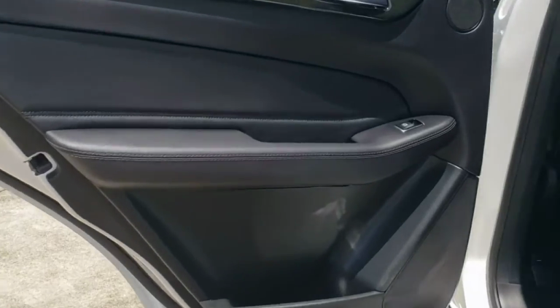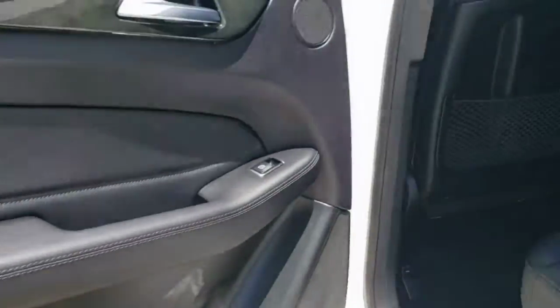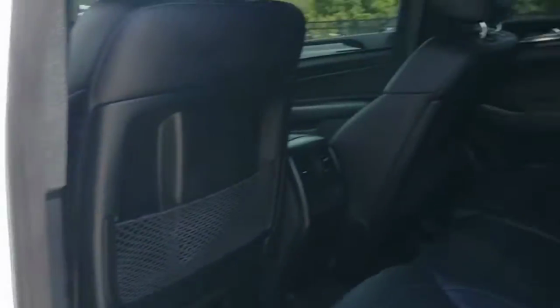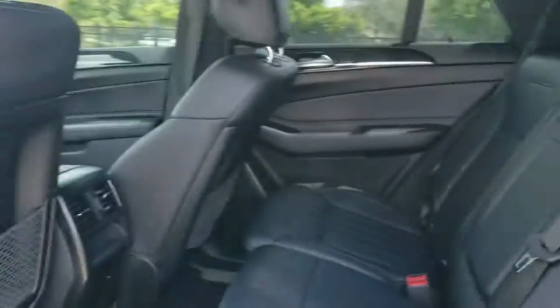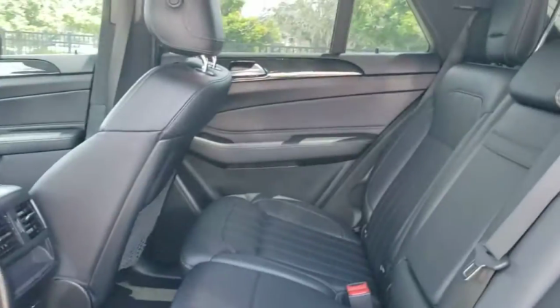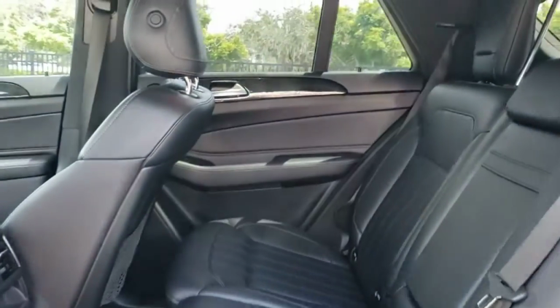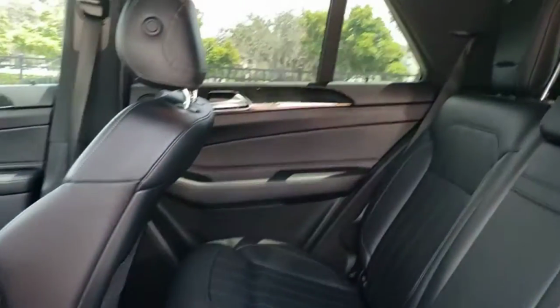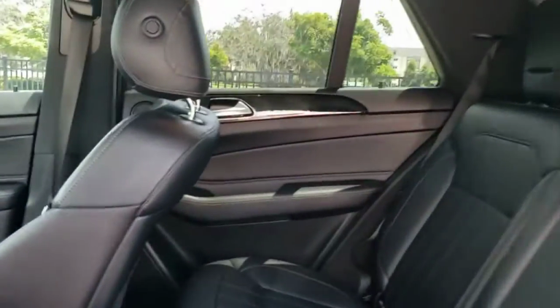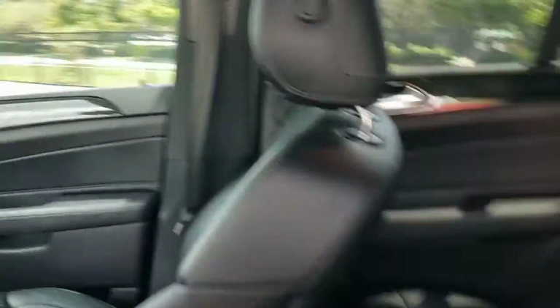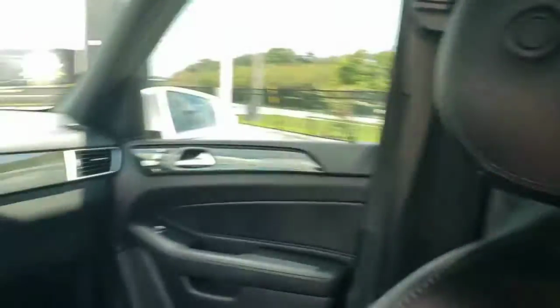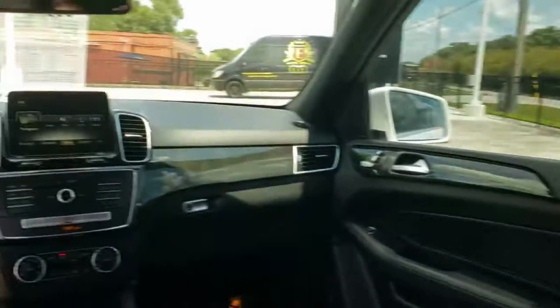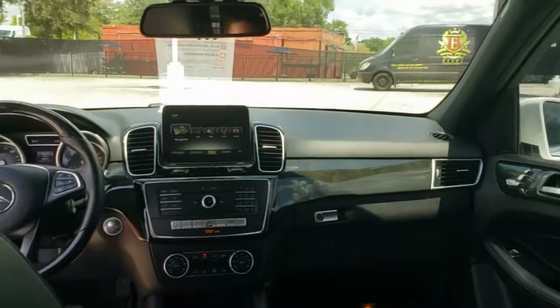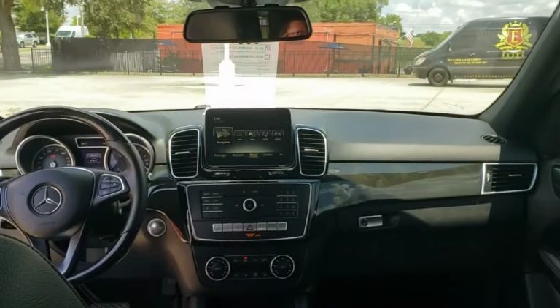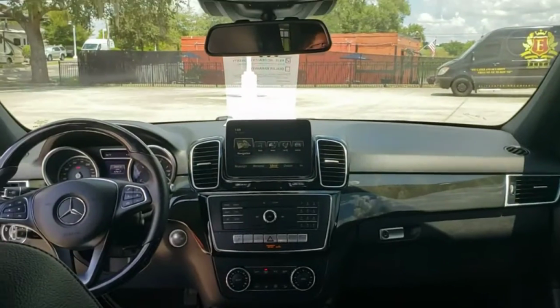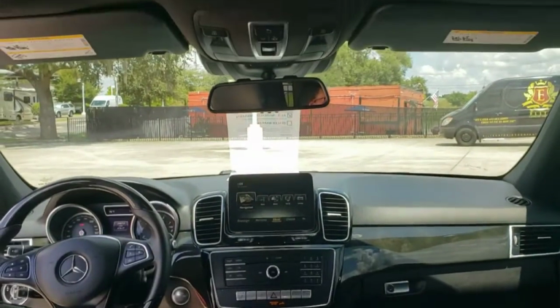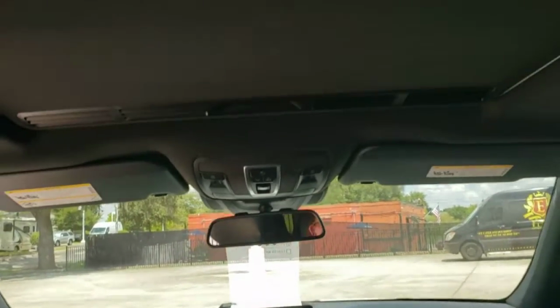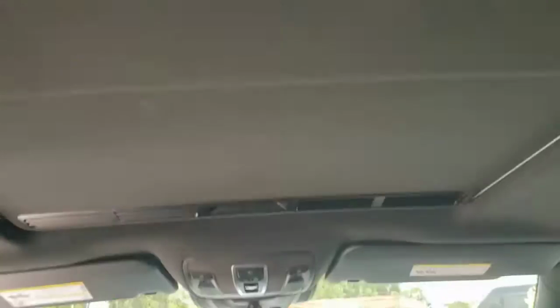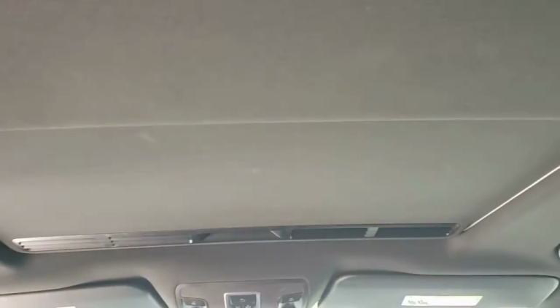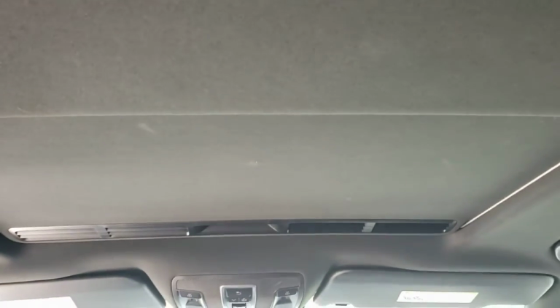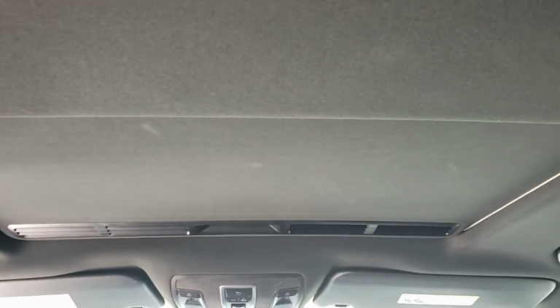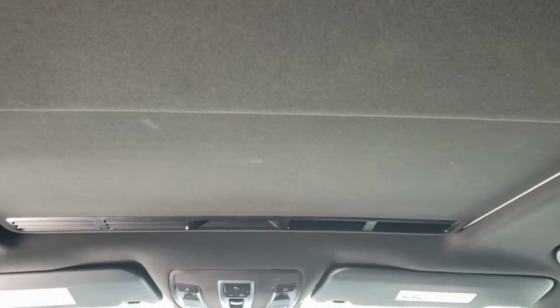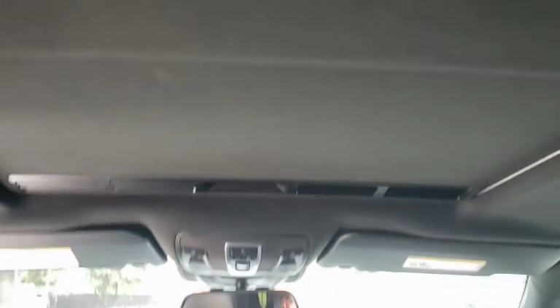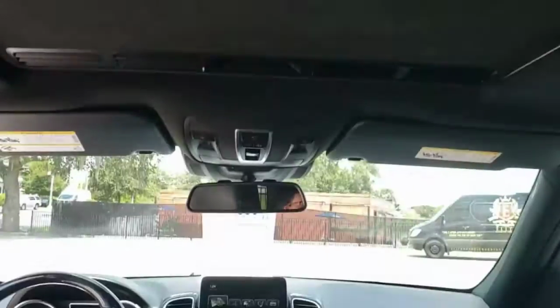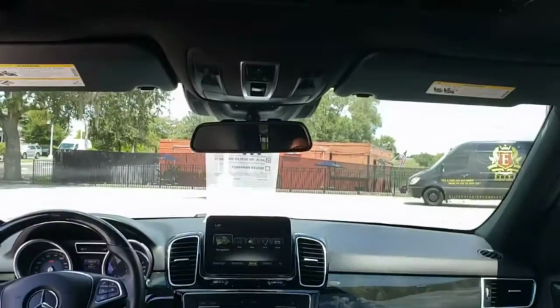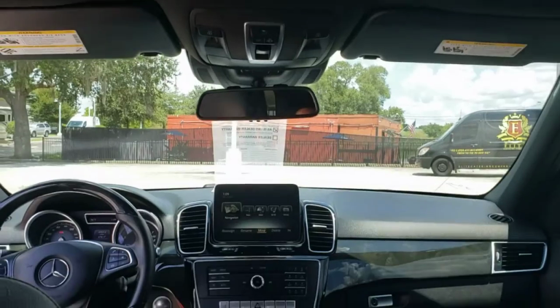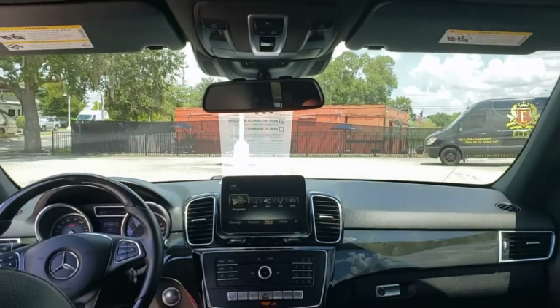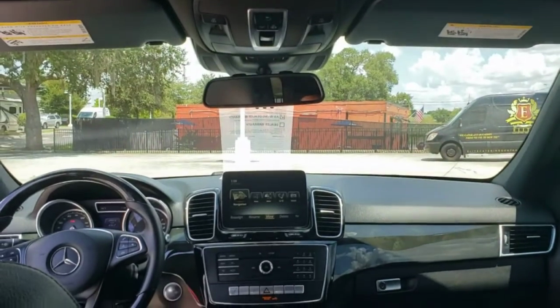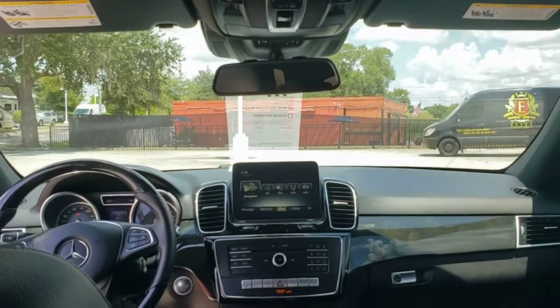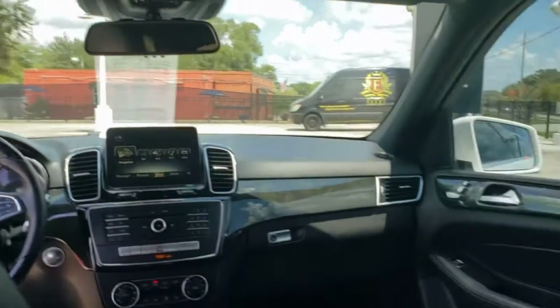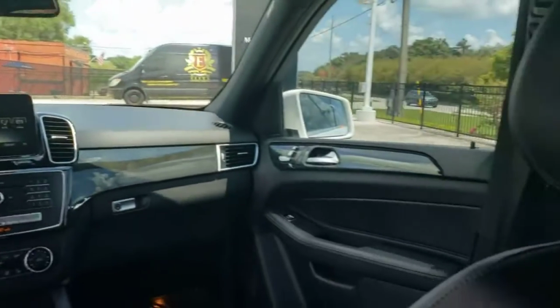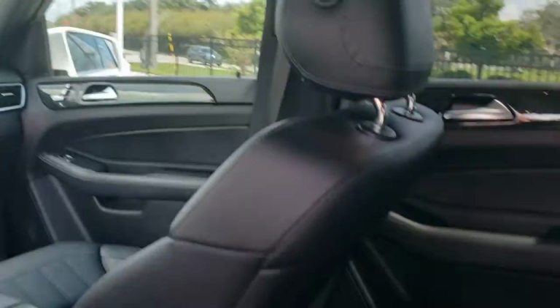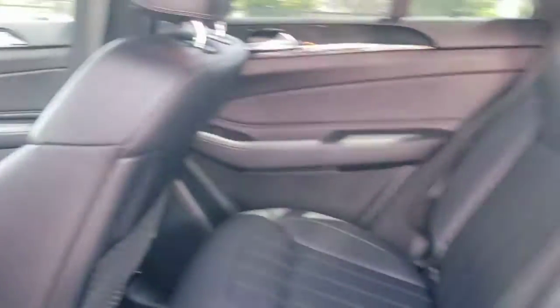Keyless entry, sunroof/moonroof, power passenger seat, heated mirrors, power liftgate, multi-zone AC, aluminum wheels, heated front seat, power driver seat, Bluetooth connection.